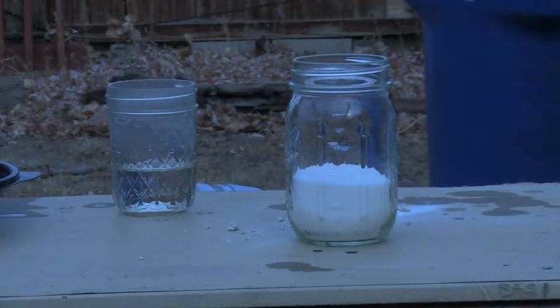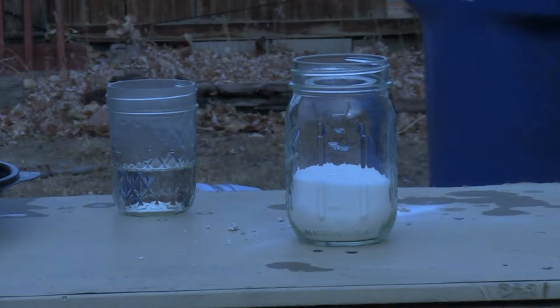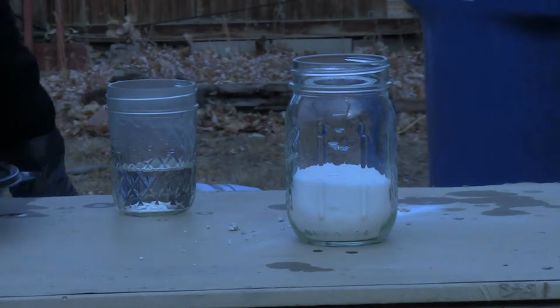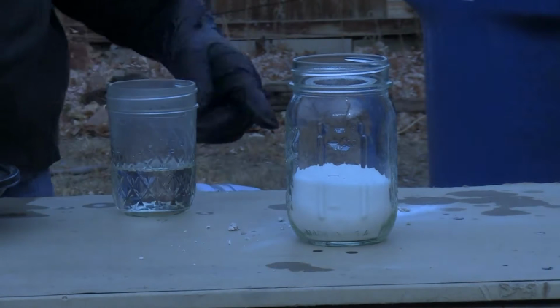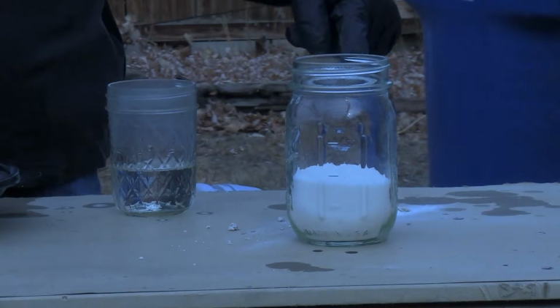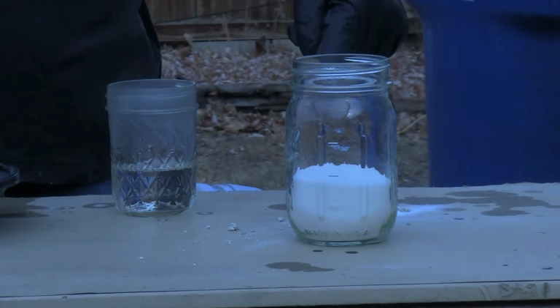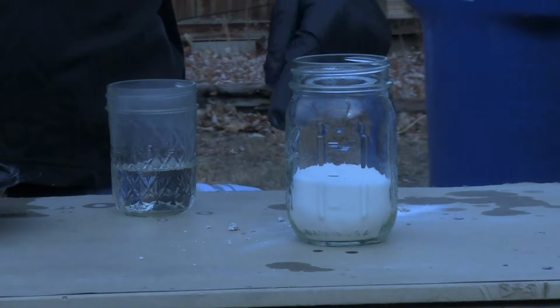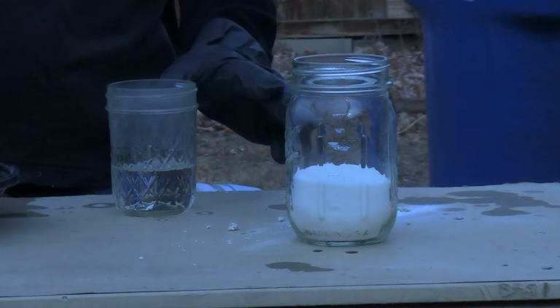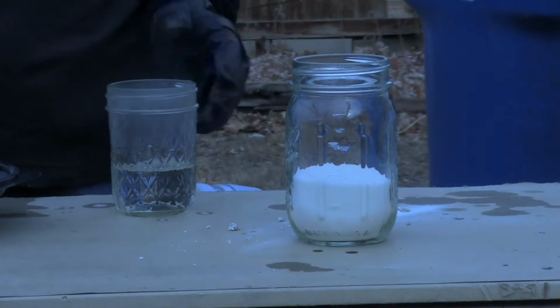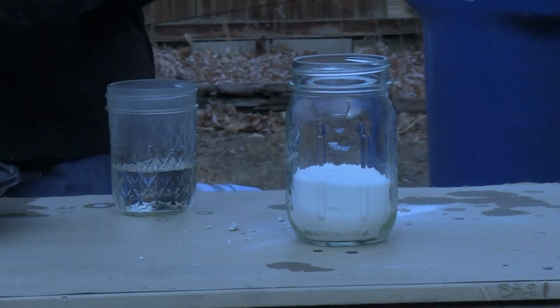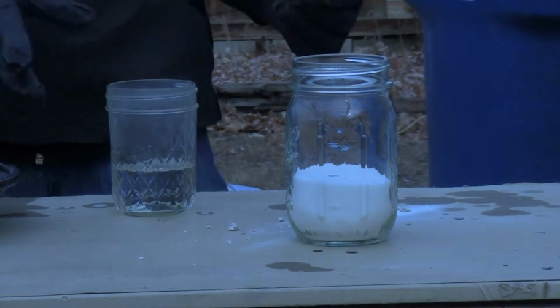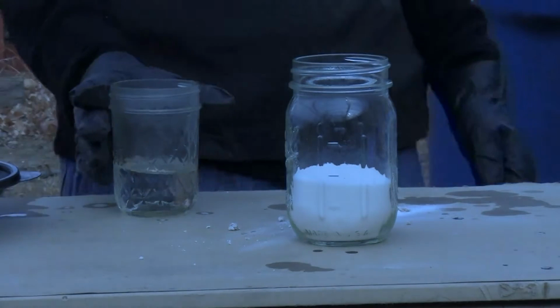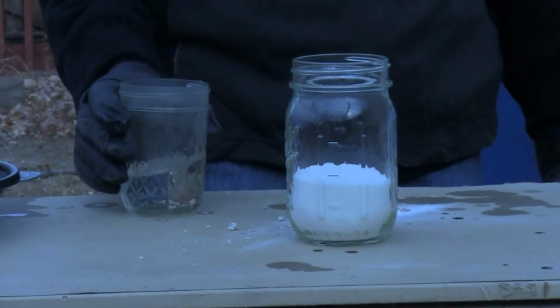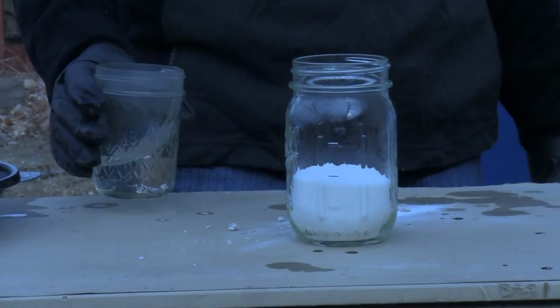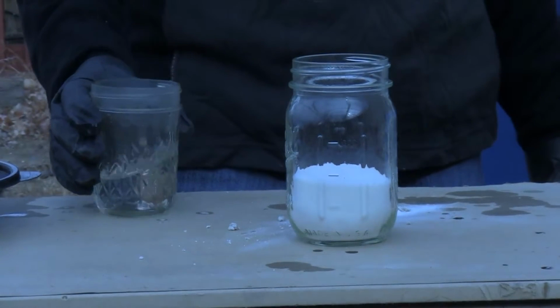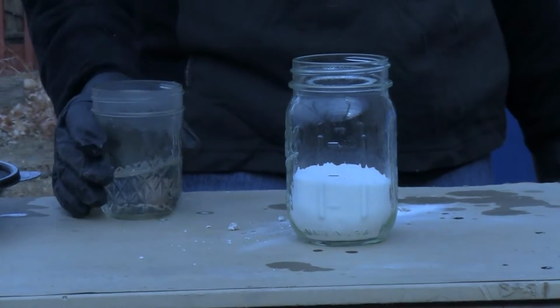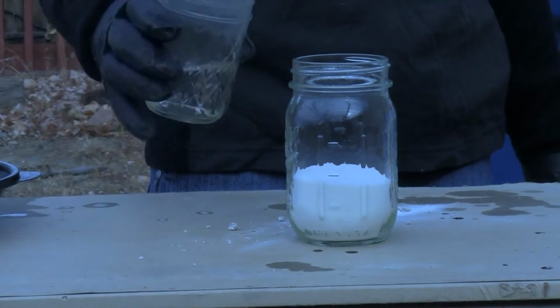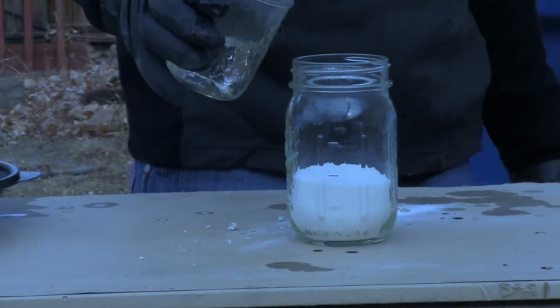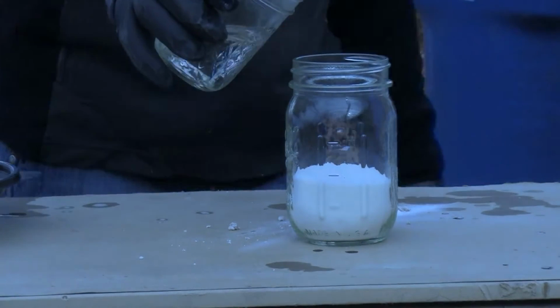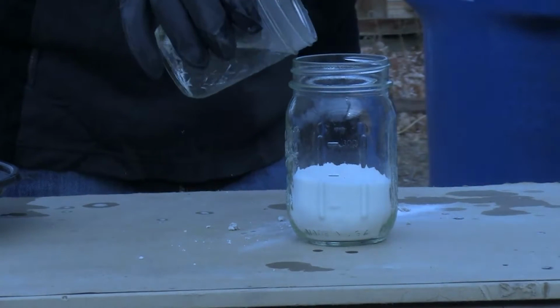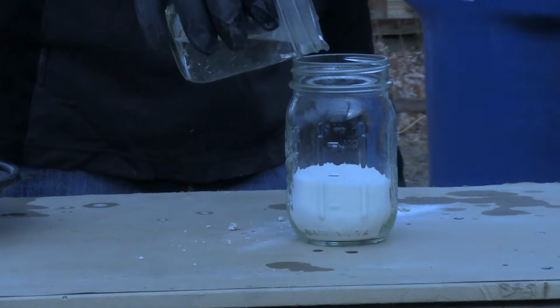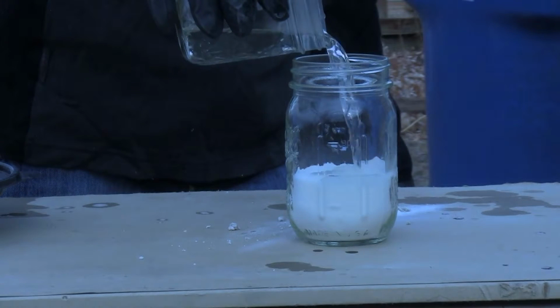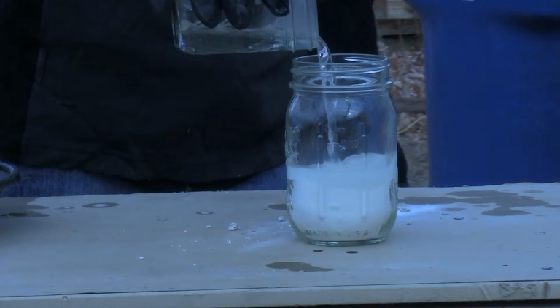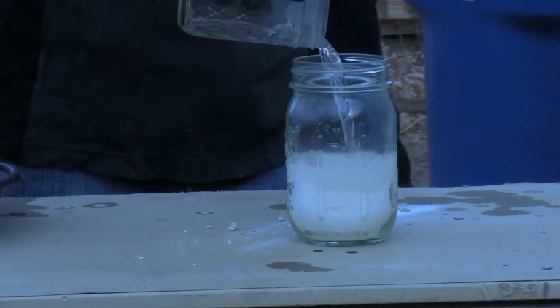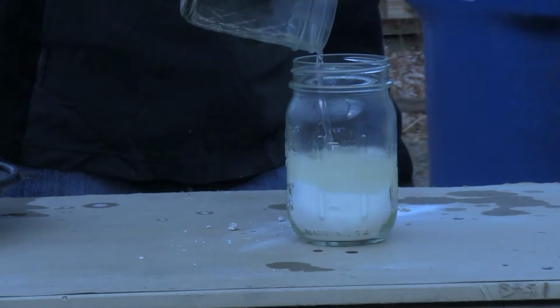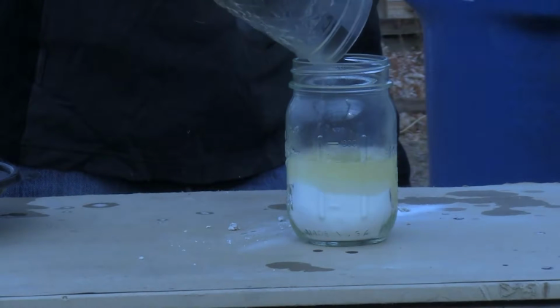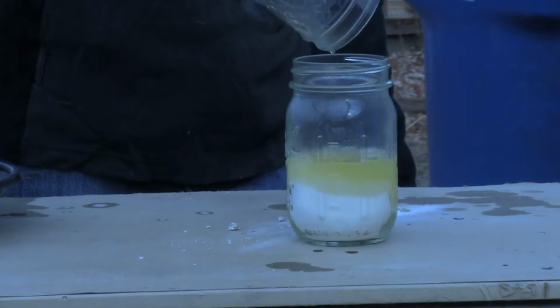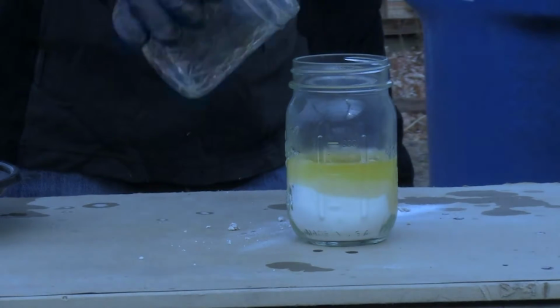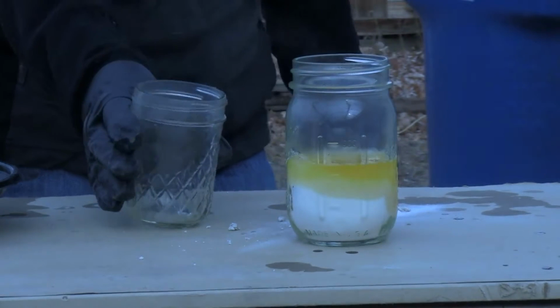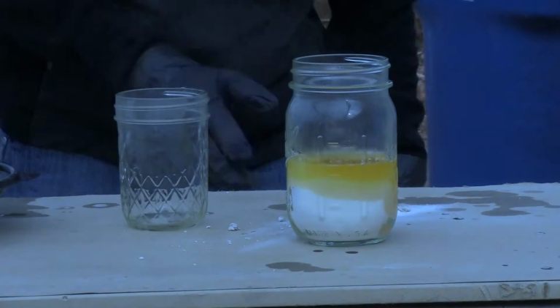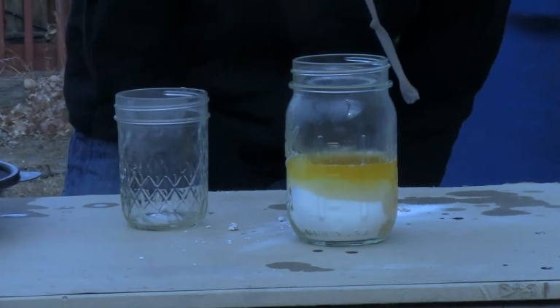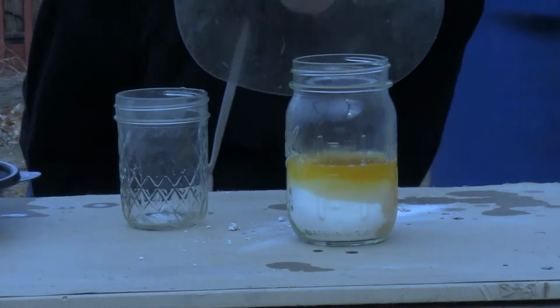So now as you can see I have my acid here, which is extremely volatile, and my sugar. Here goes nothing — you can see it instantly turns yellow.